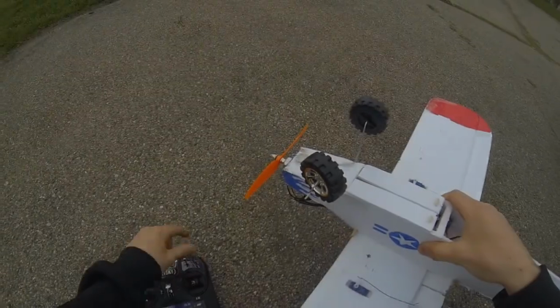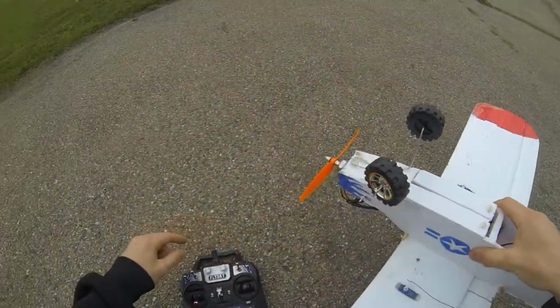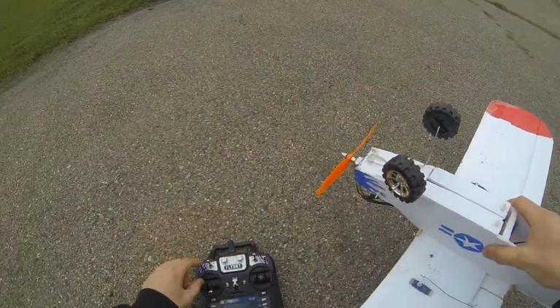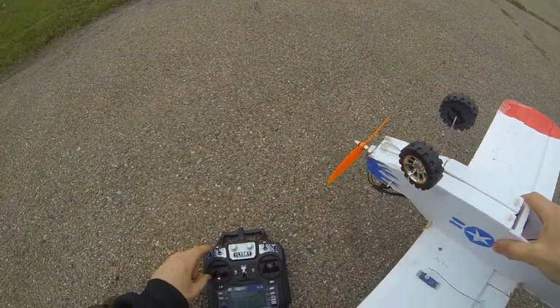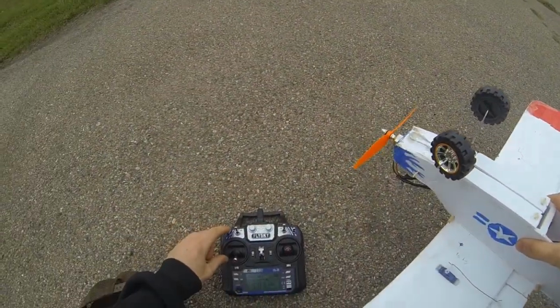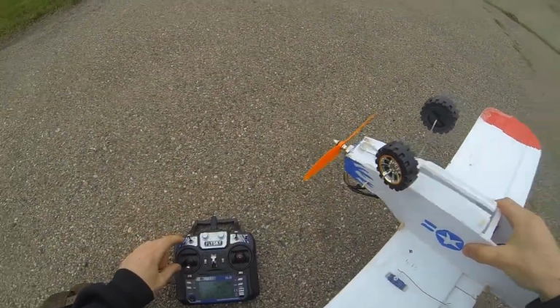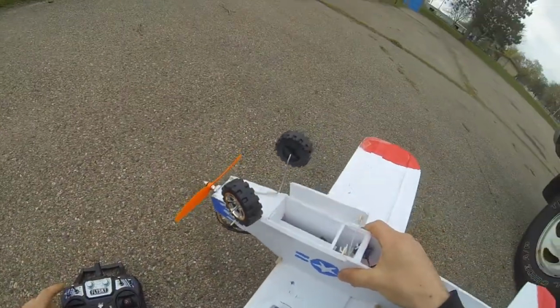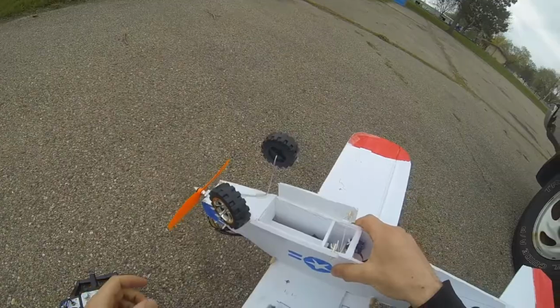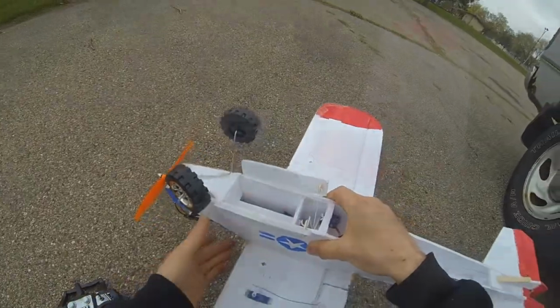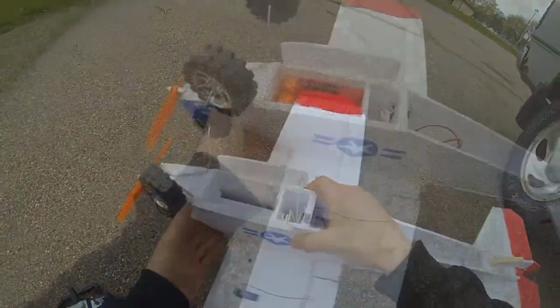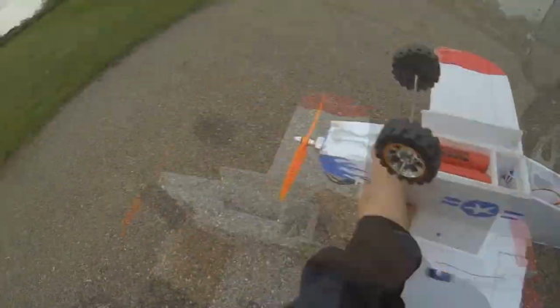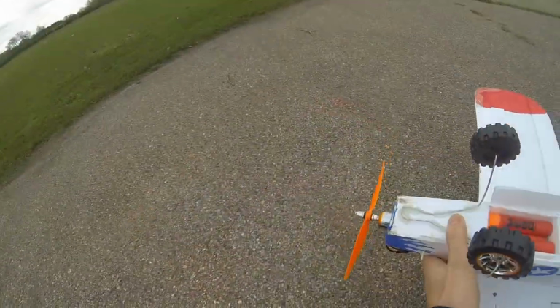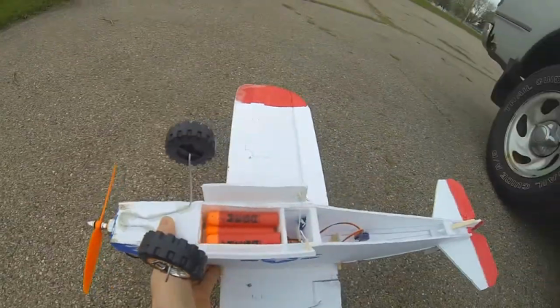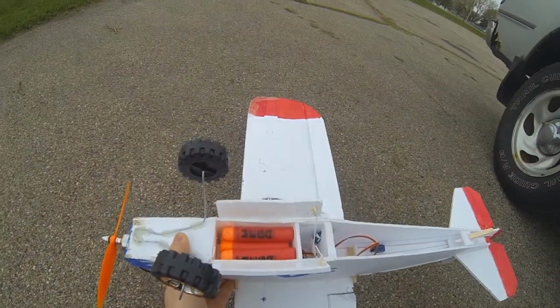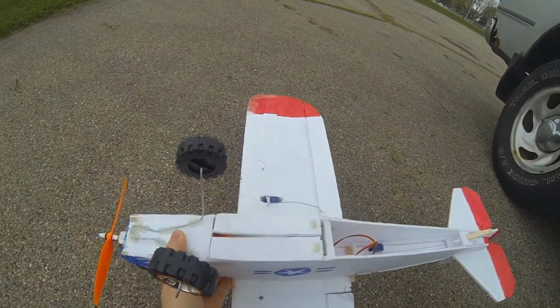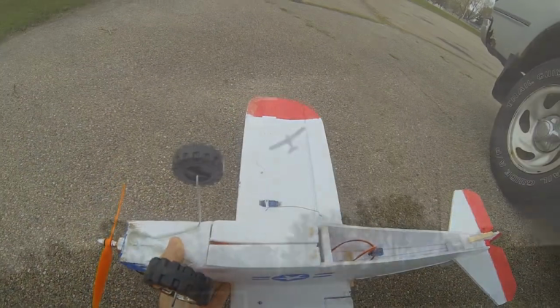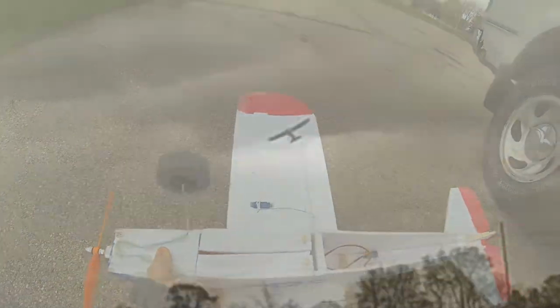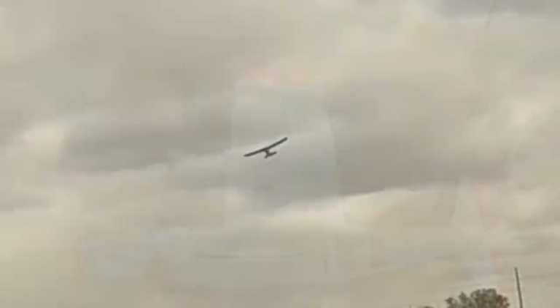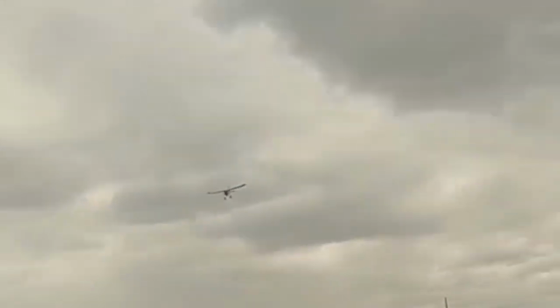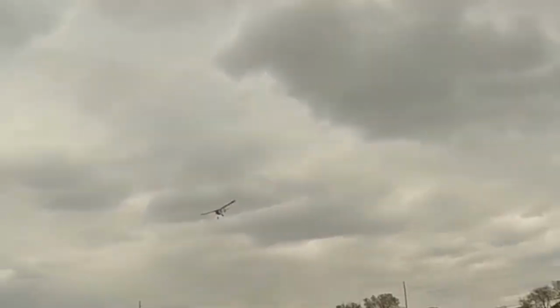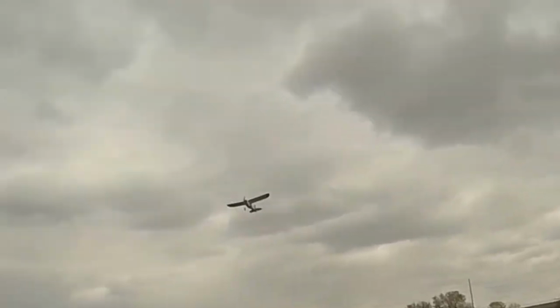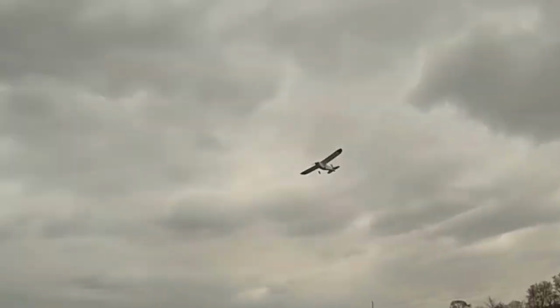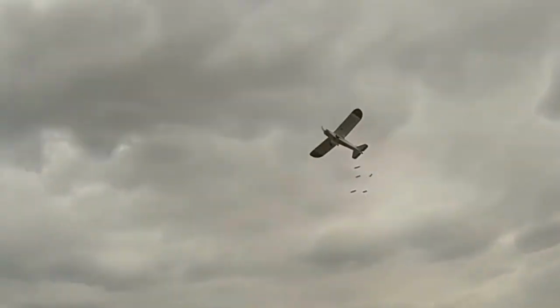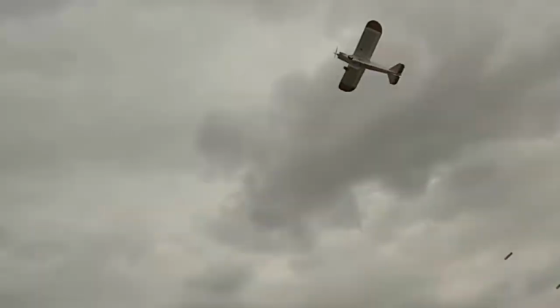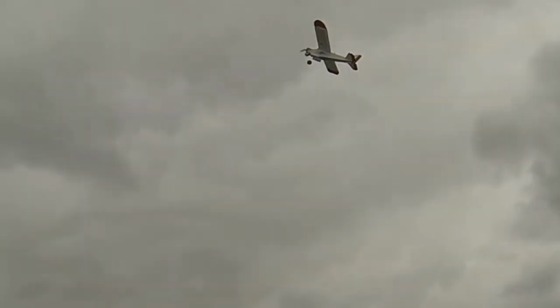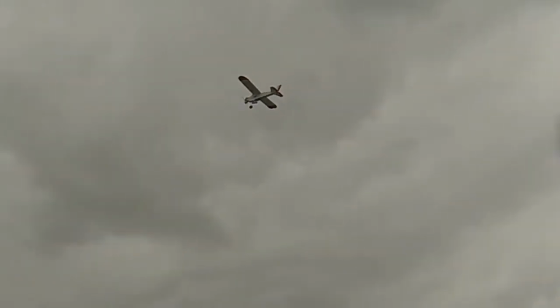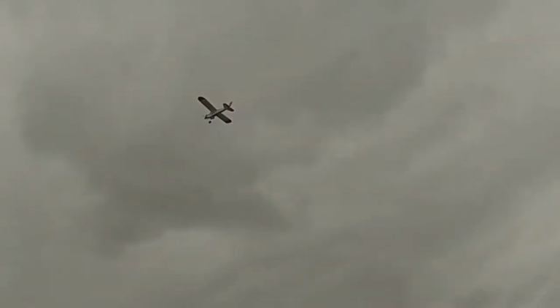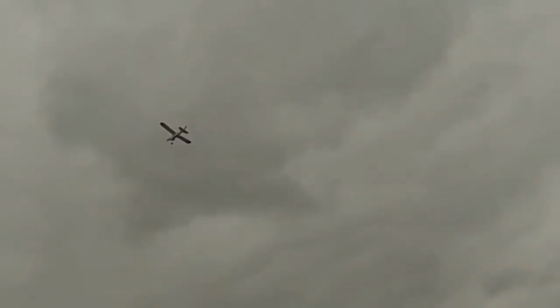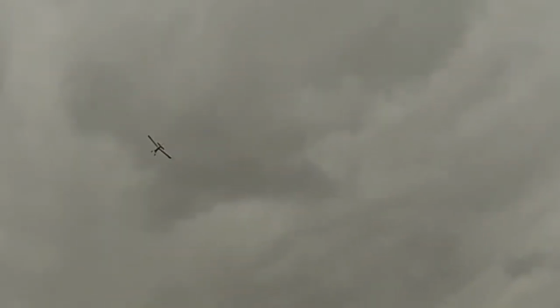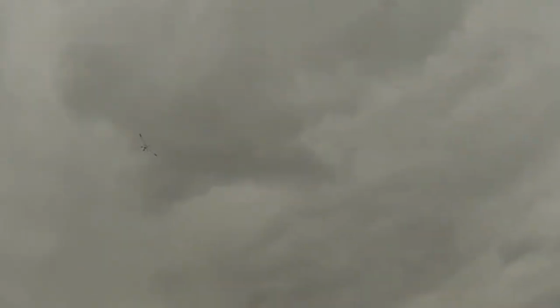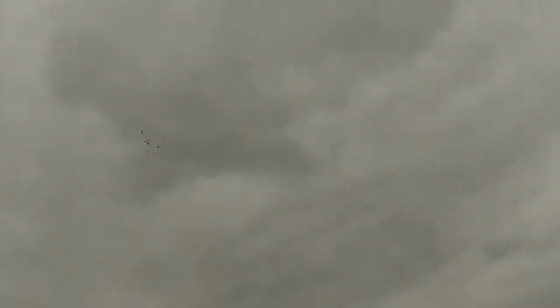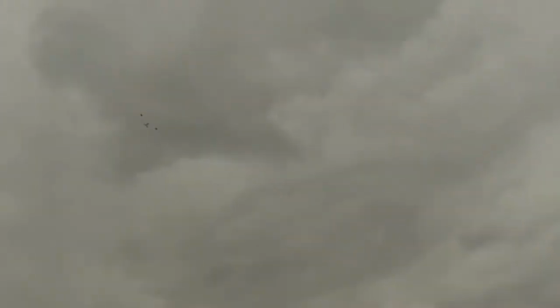I'll hit the switch again — just gonna go for it — and that was perfect.